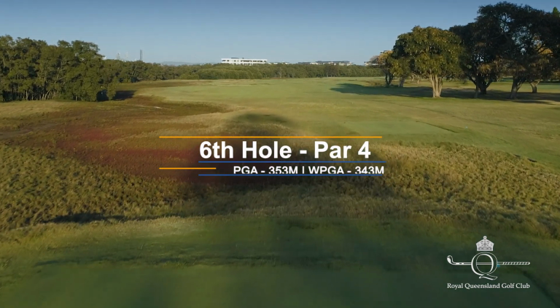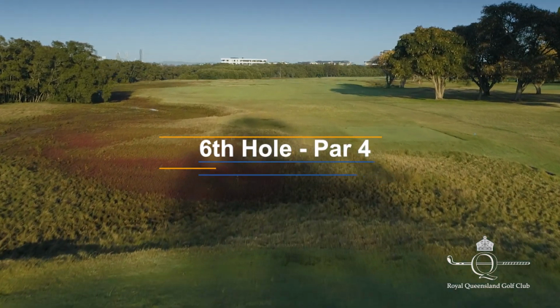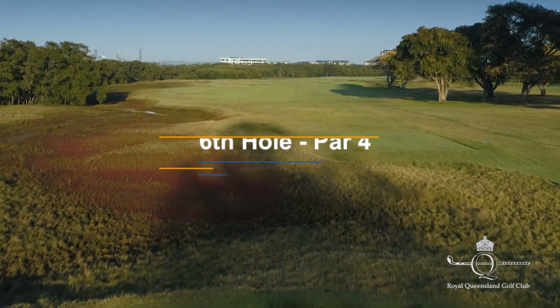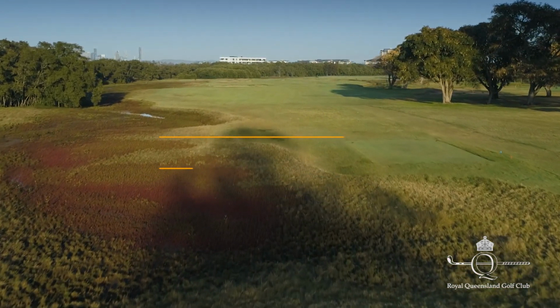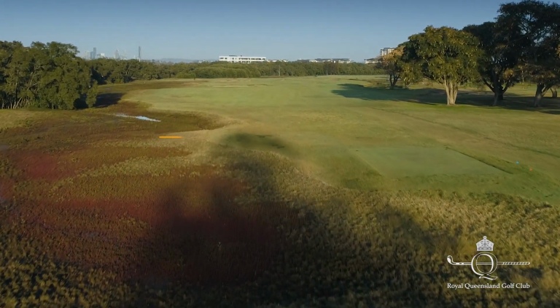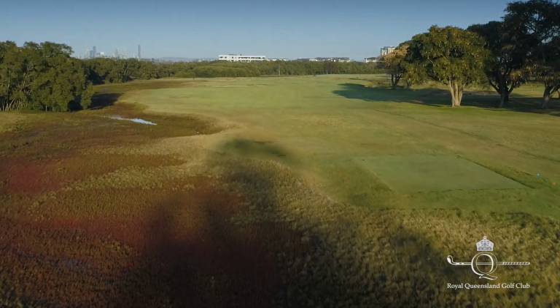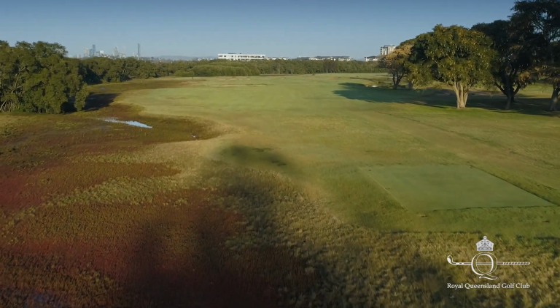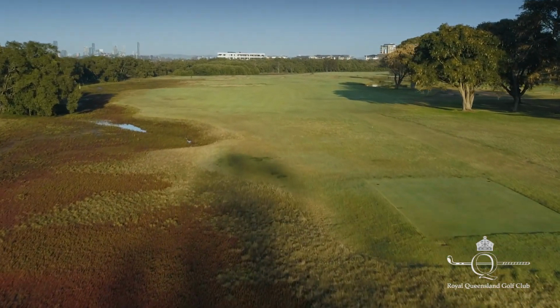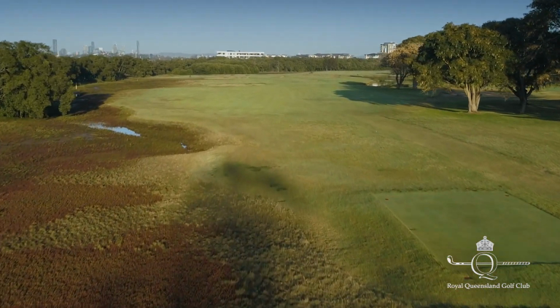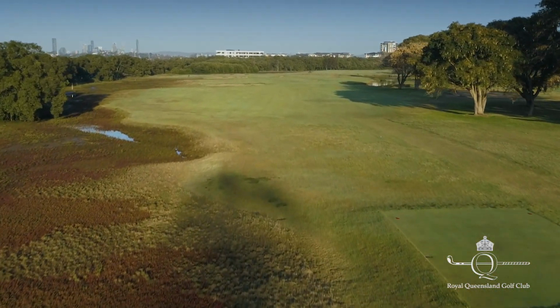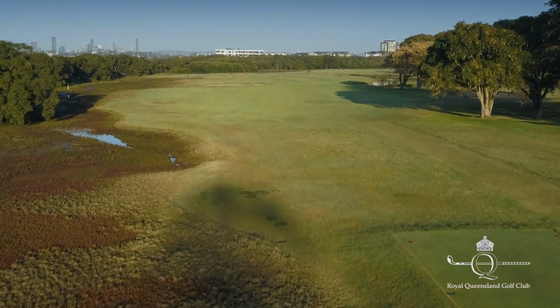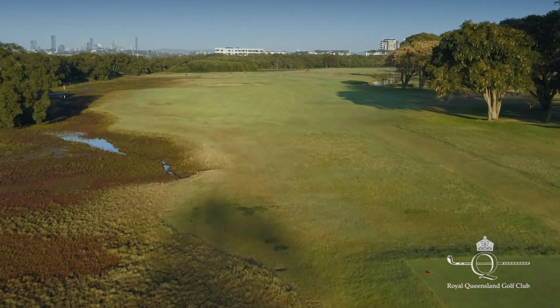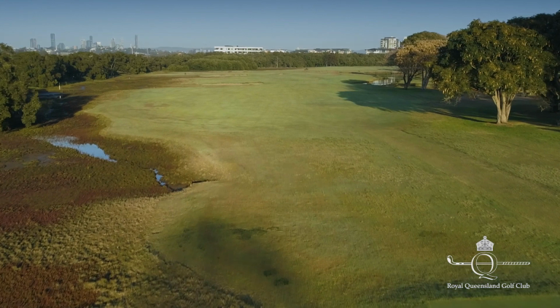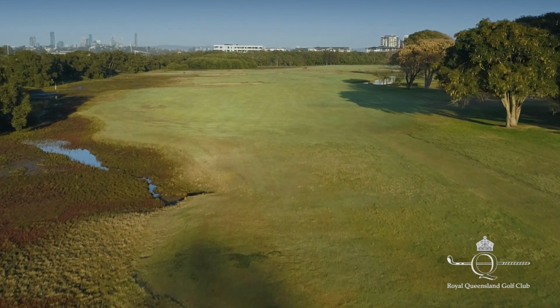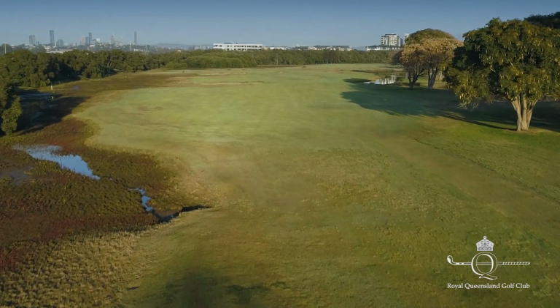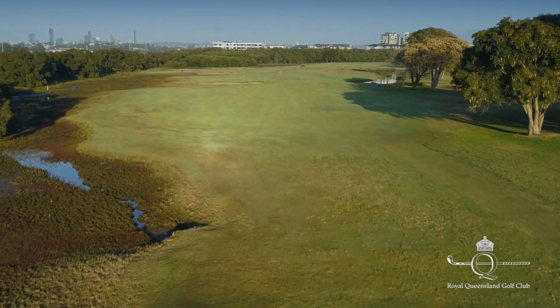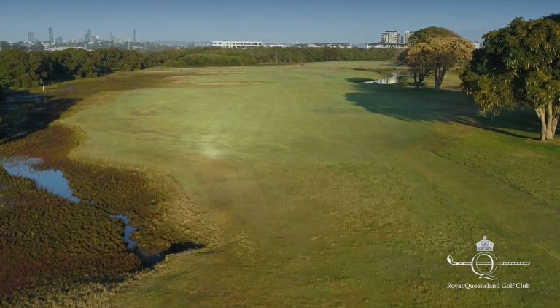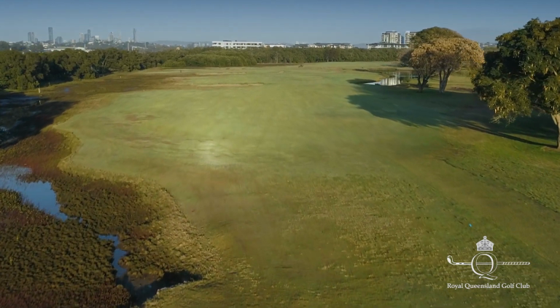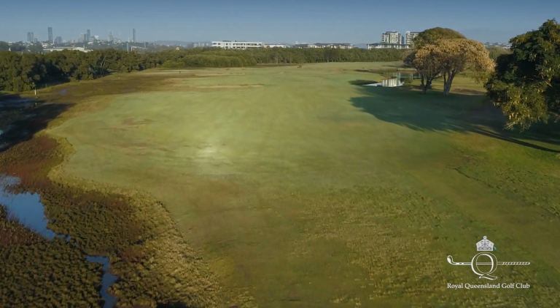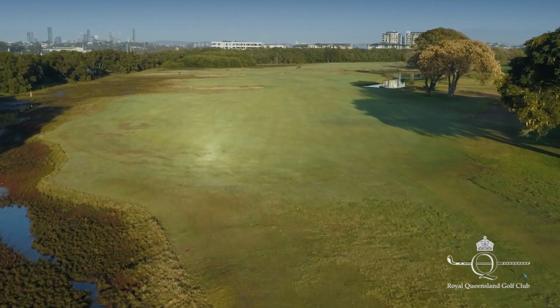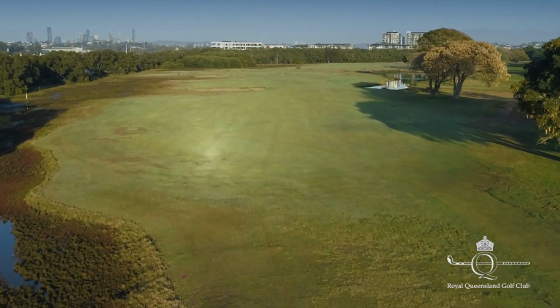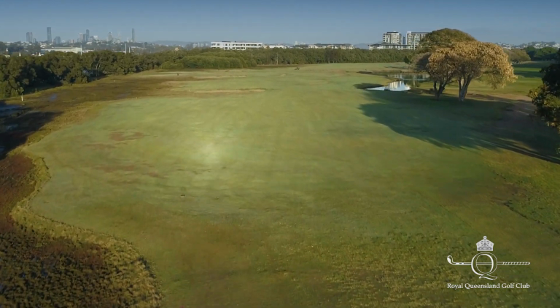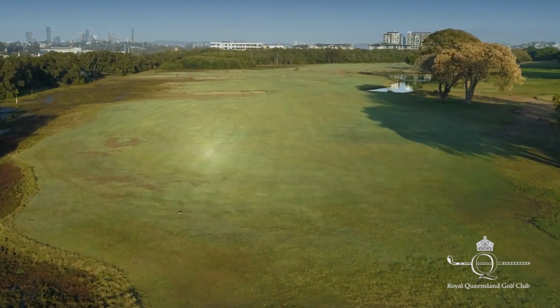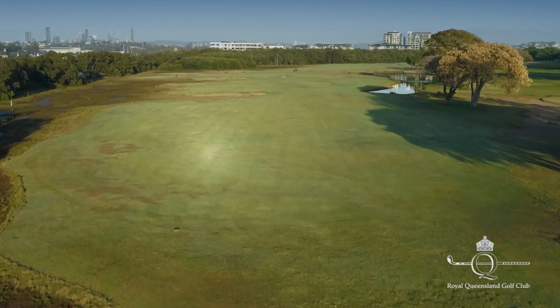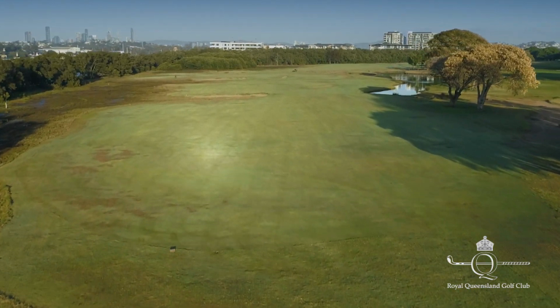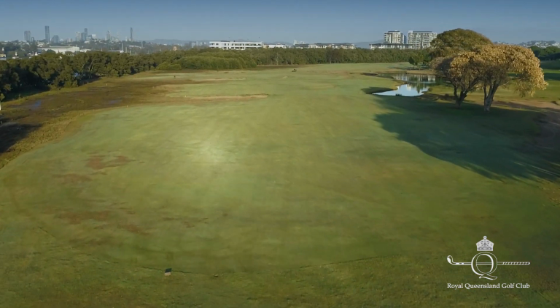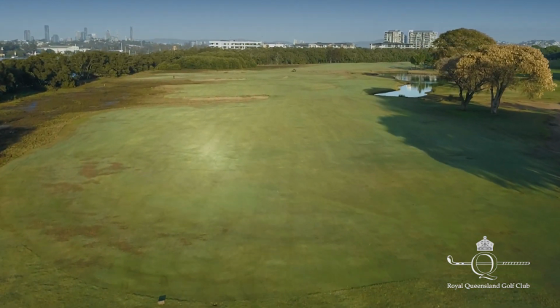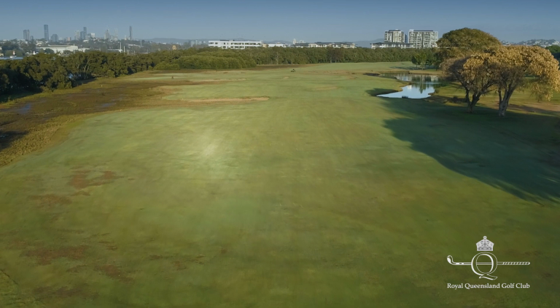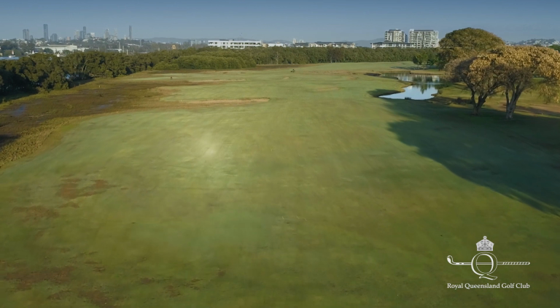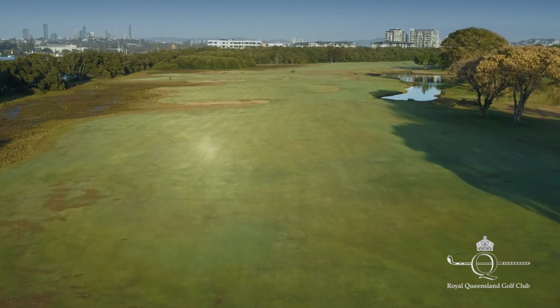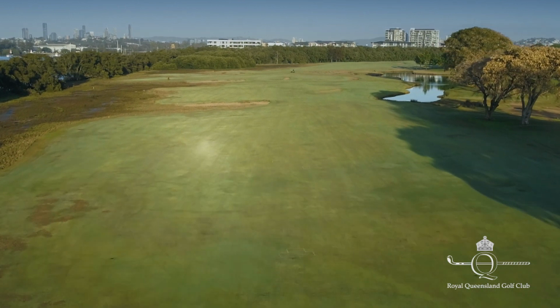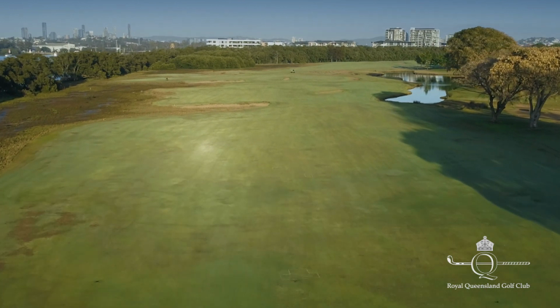The sixth hole here at Royal Queensland. Very interesting hole. We have hazards on the left and the right, and the finger of the hazard comes out into the middle of the fairway right at about driving distance, or just short of.